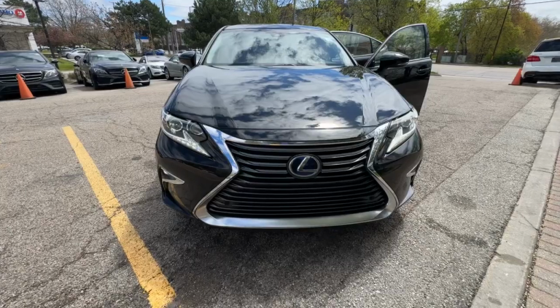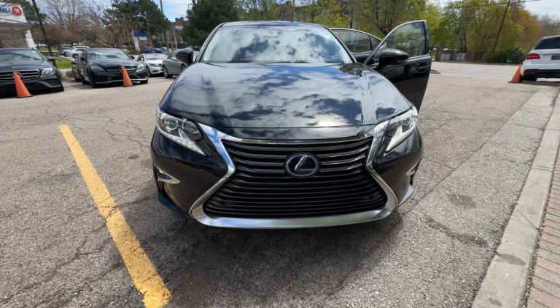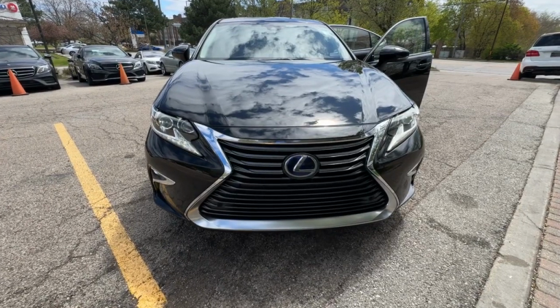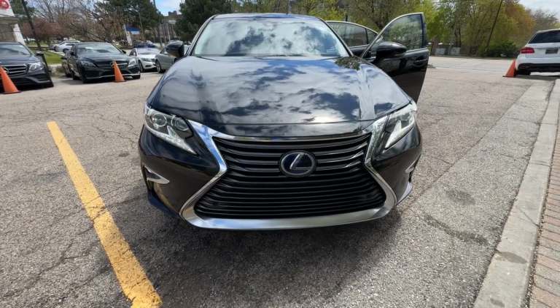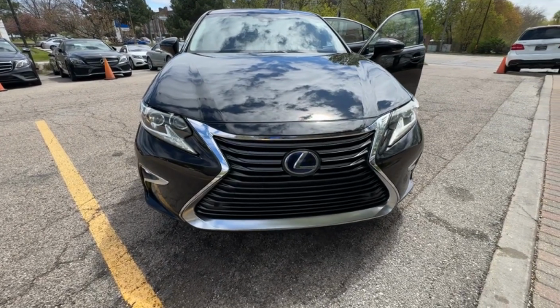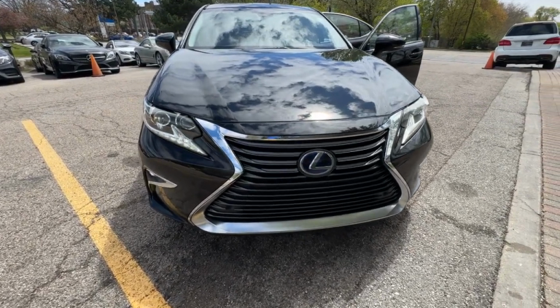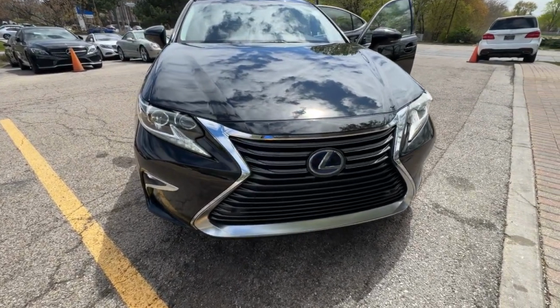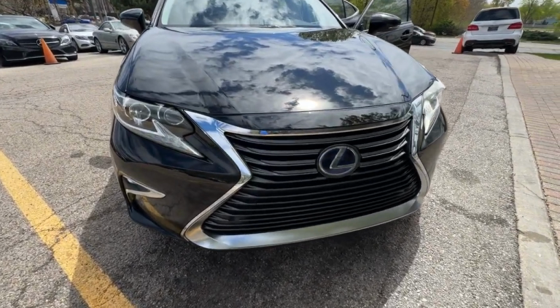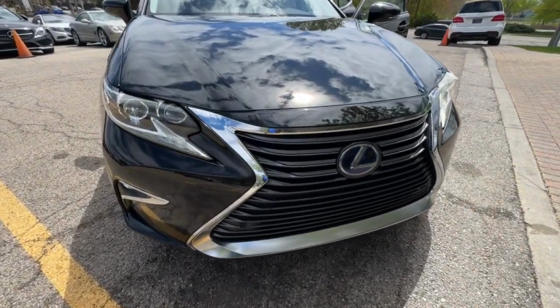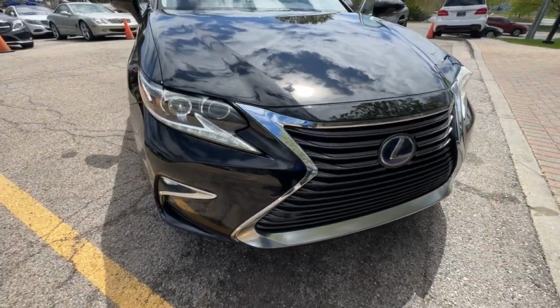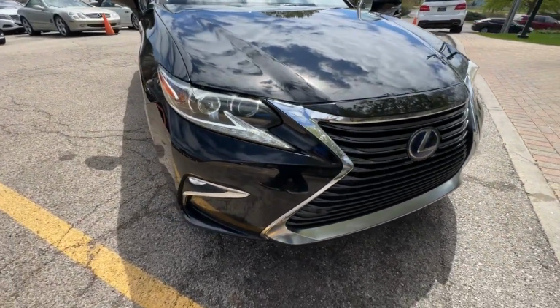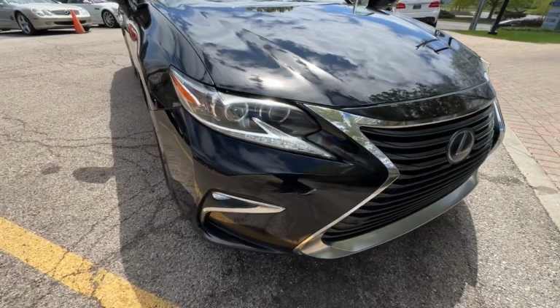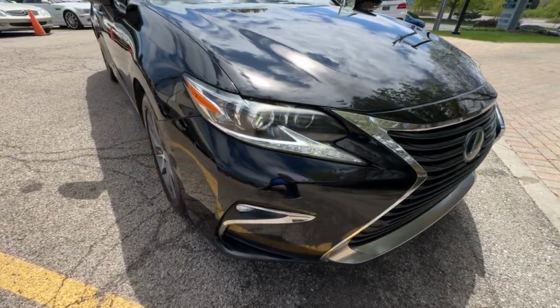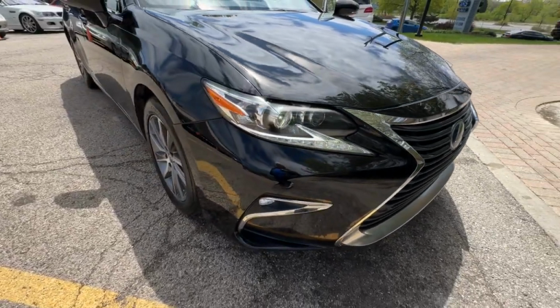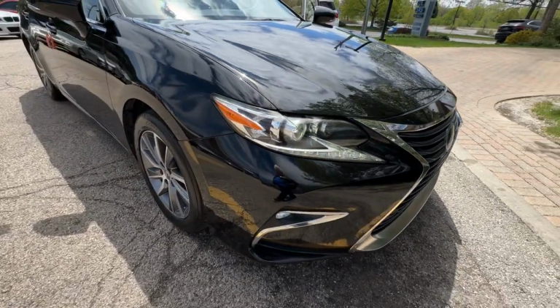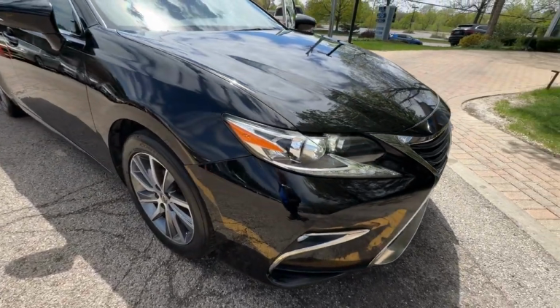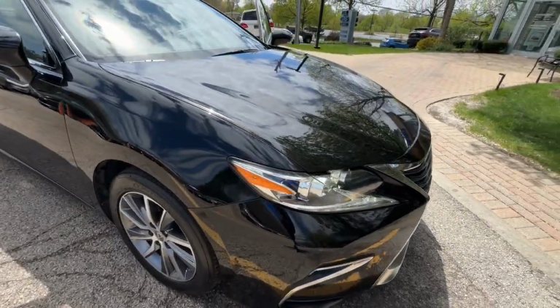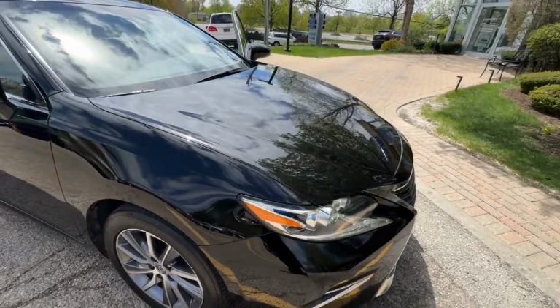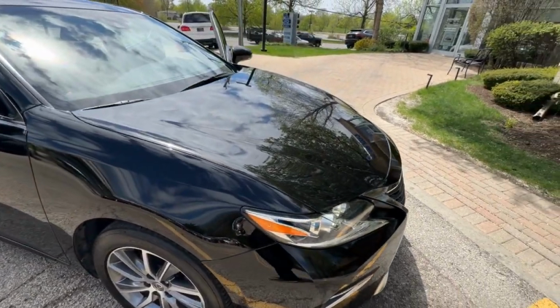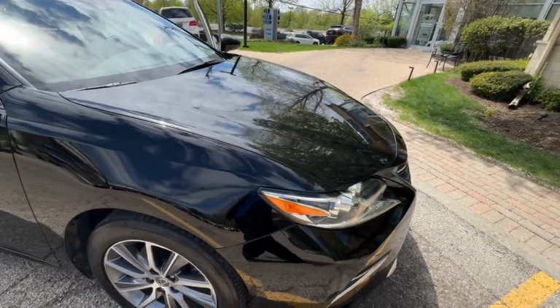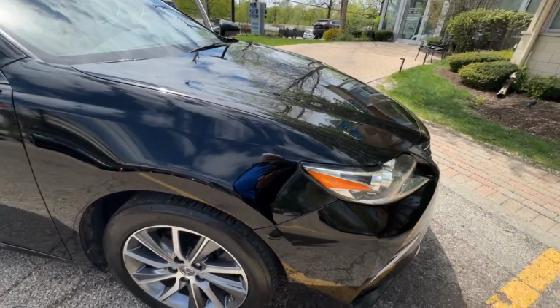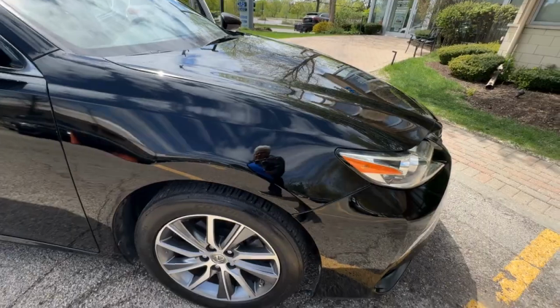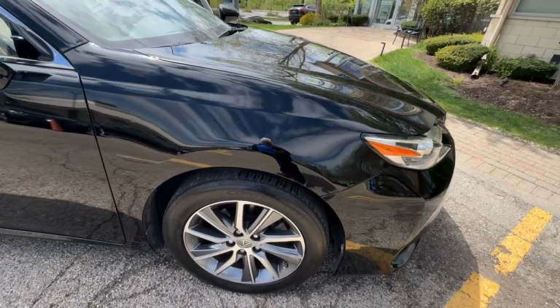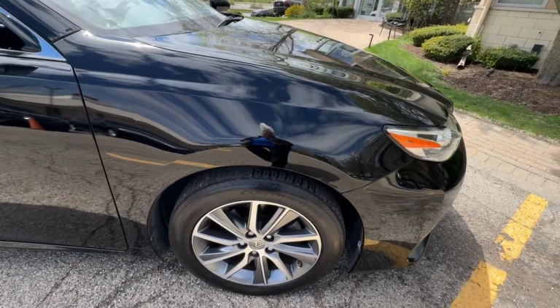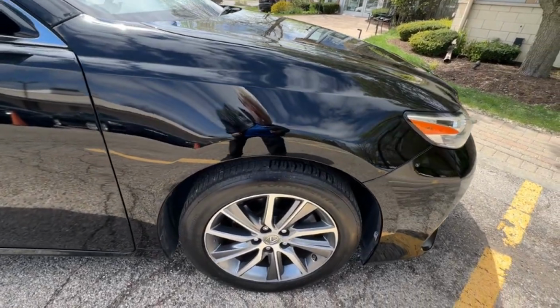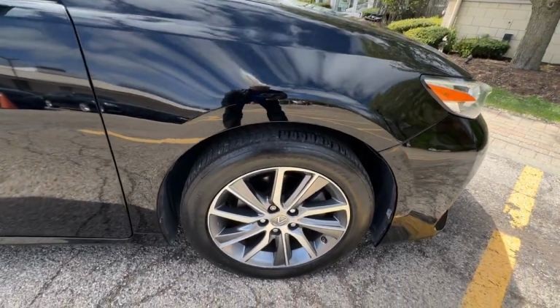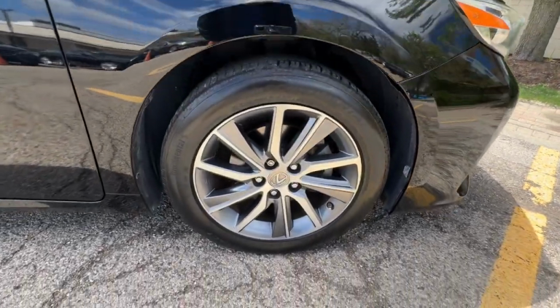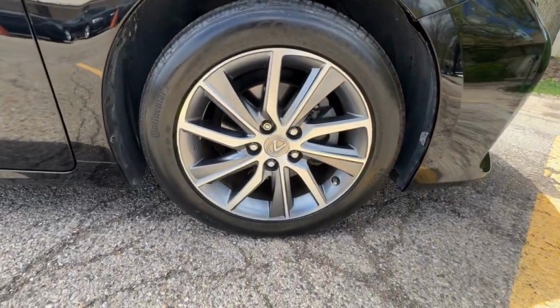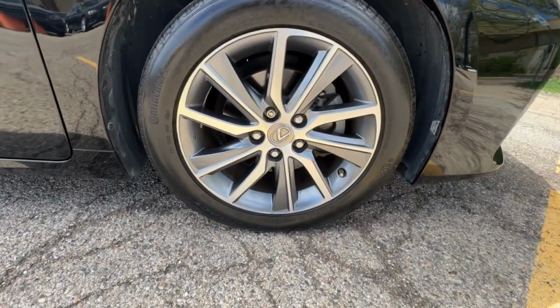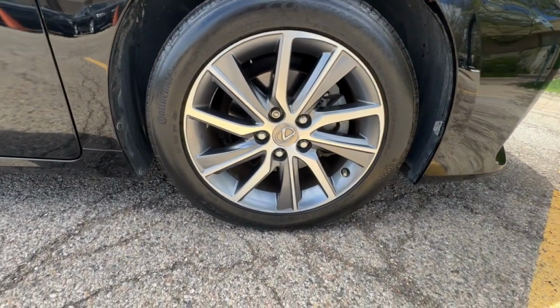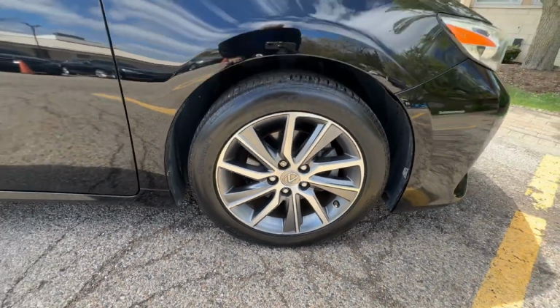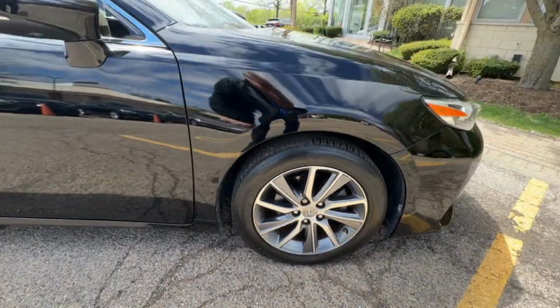You just found the 2016 Lexus ES300H. This vehicle is an outstanding buy with fewer than 80,000 miles on the odometer. Two owners, super clean 2016 Lexus ES300H hybrid luxury package.